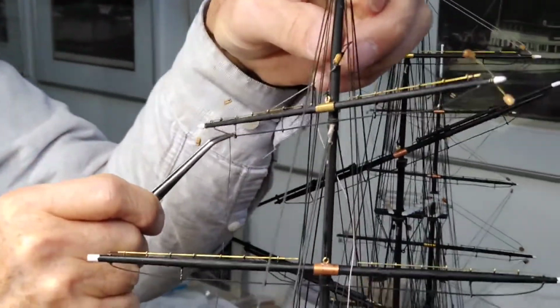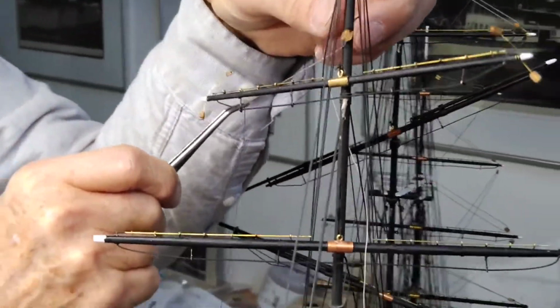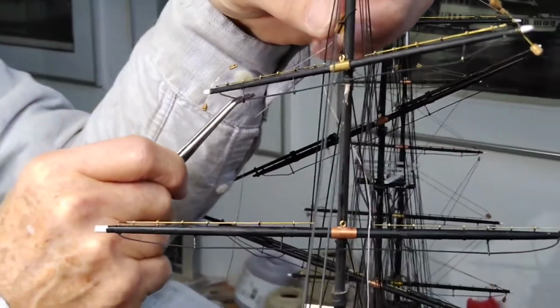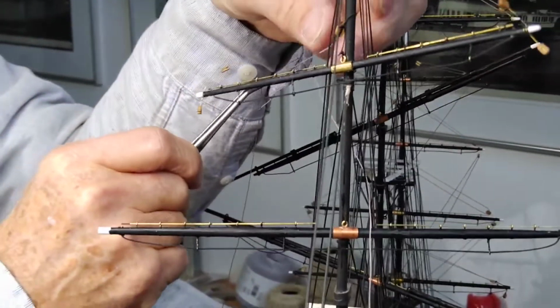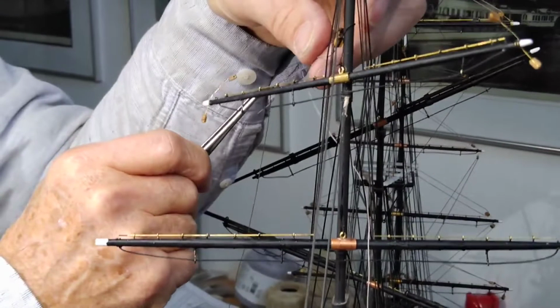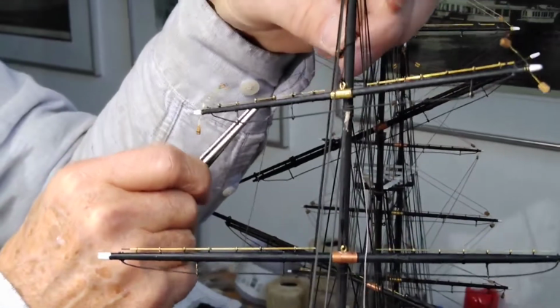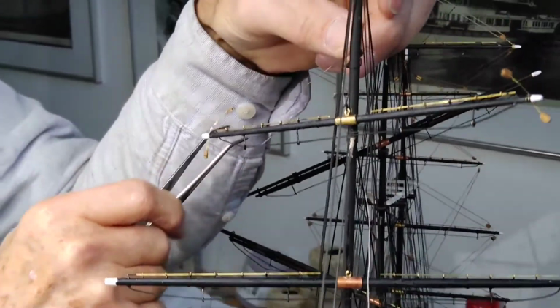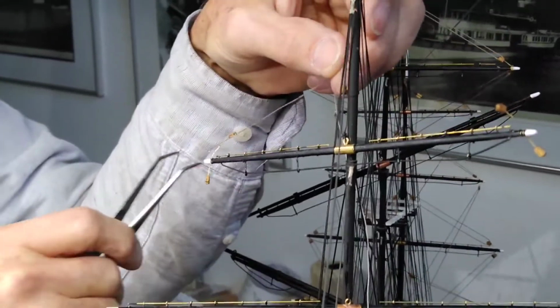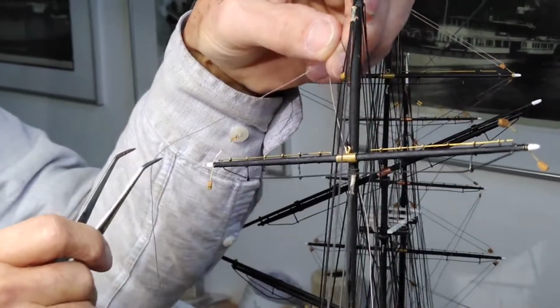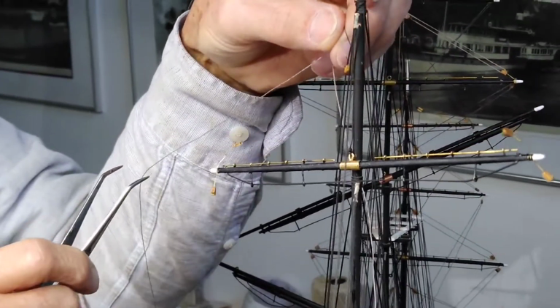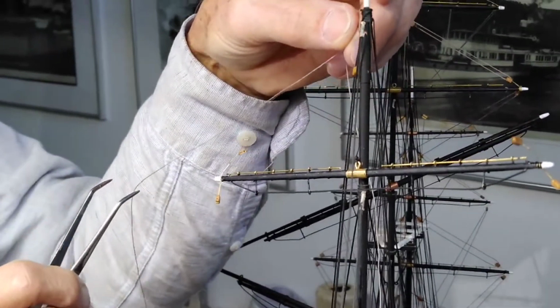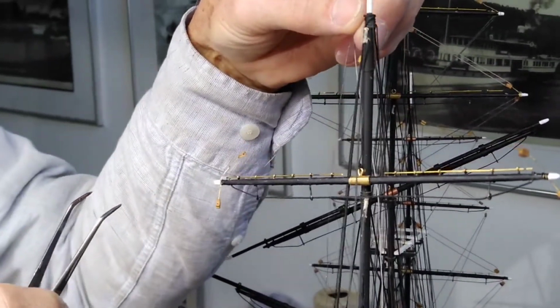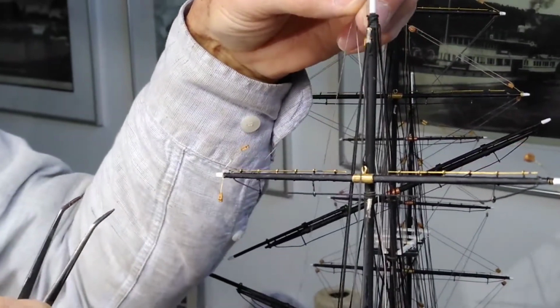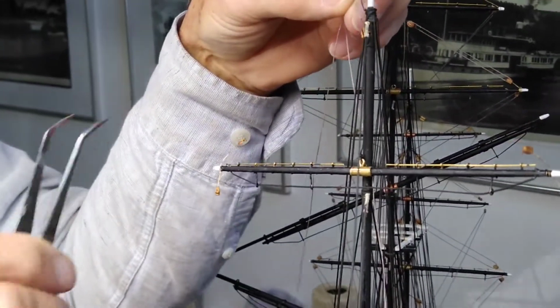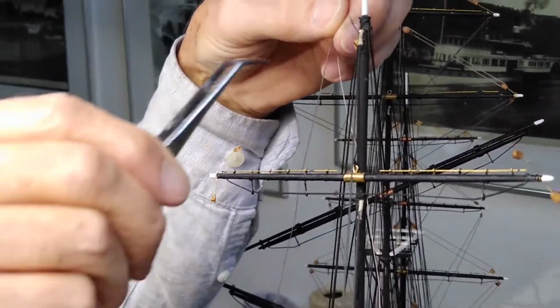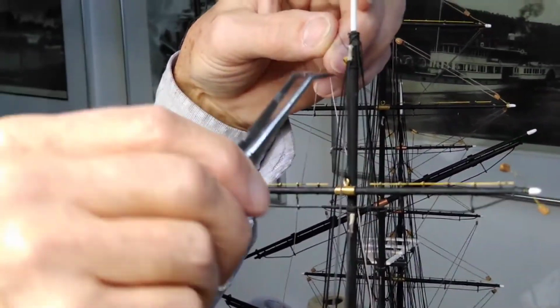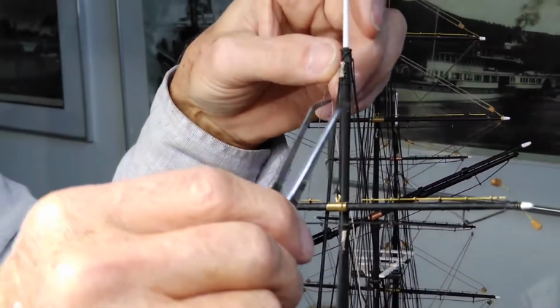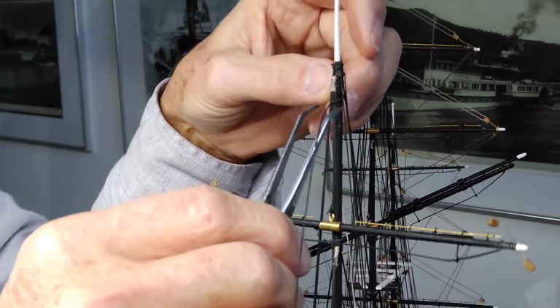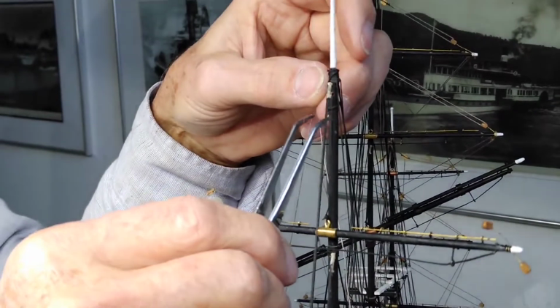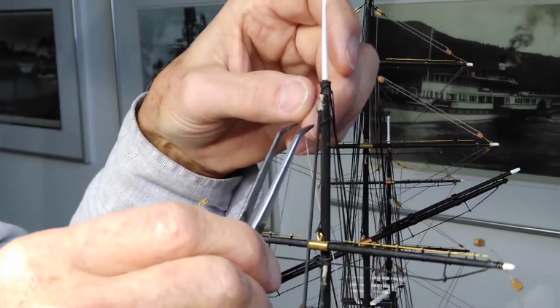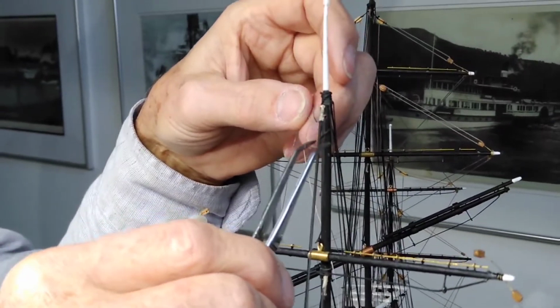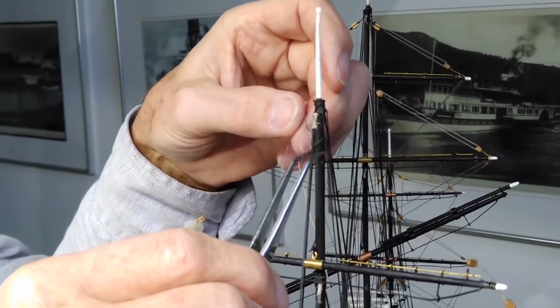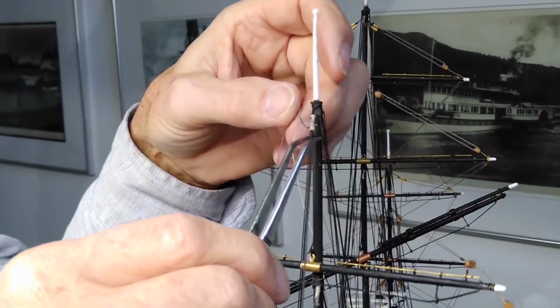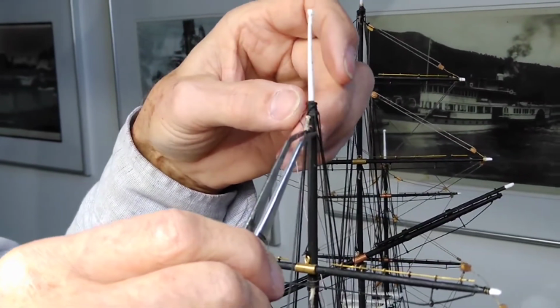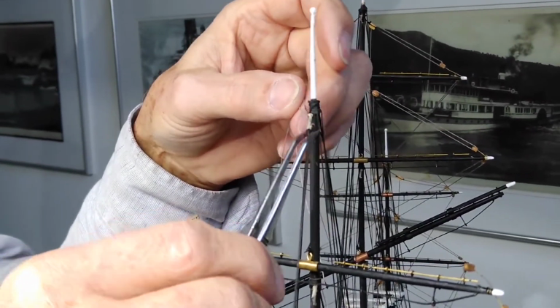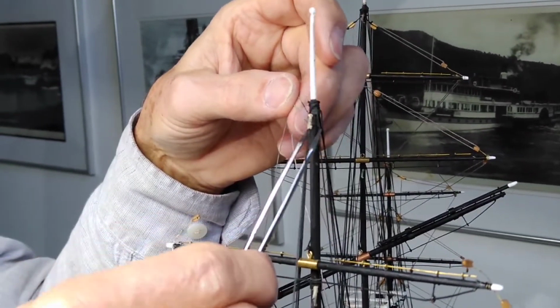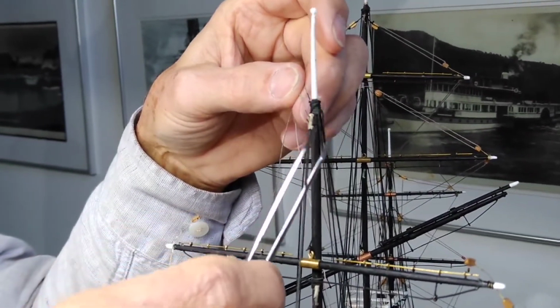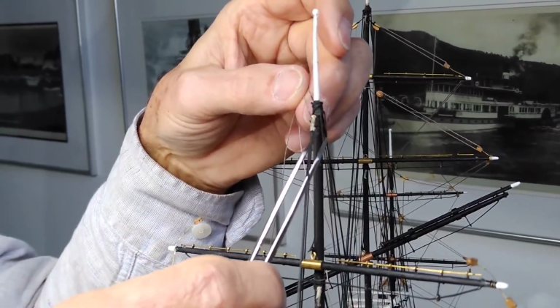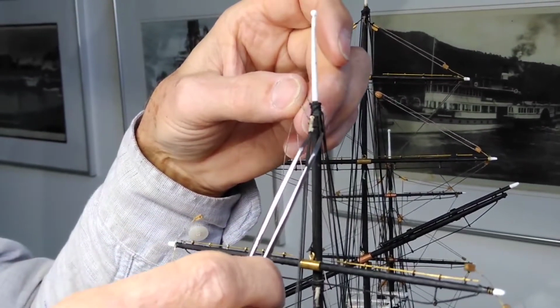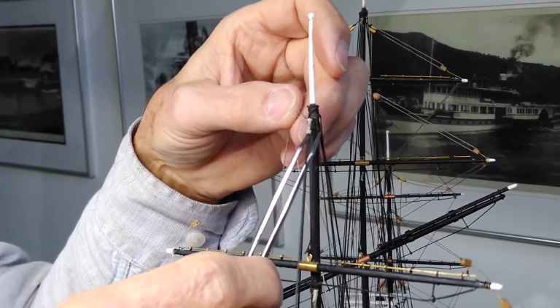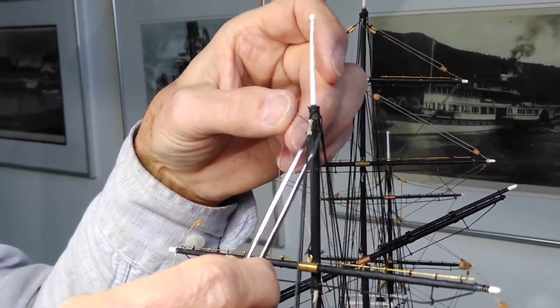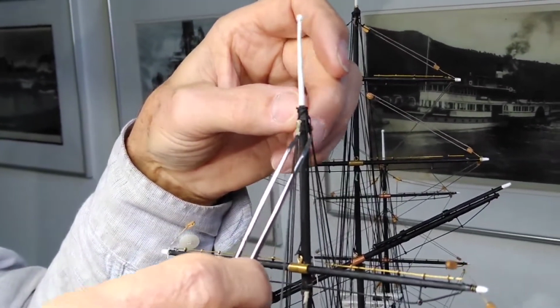Normally the spars are at a lower position when they have no sails — in the harbour, for example. And here I'm working on the lifts.